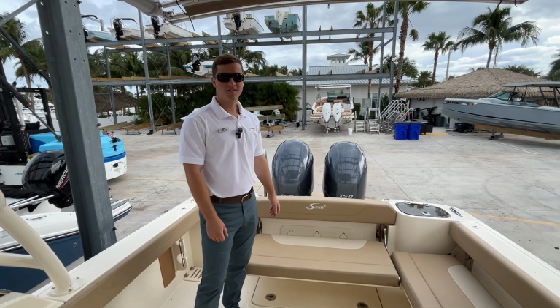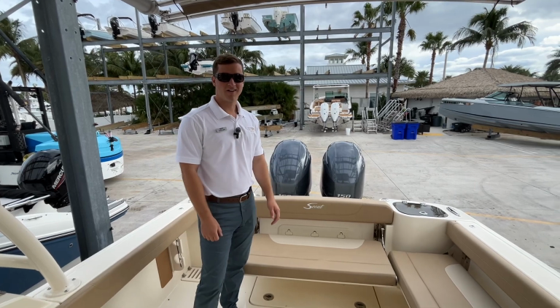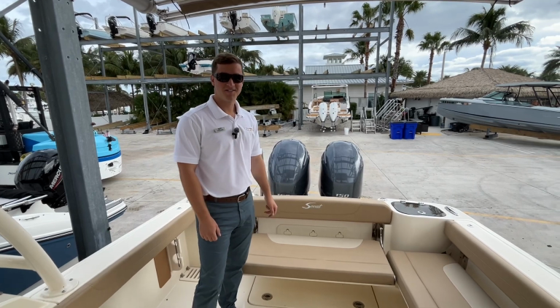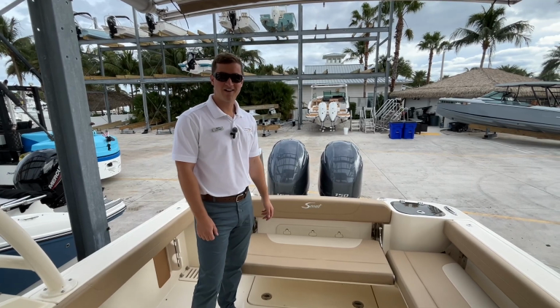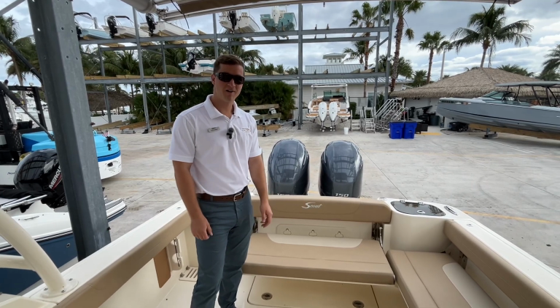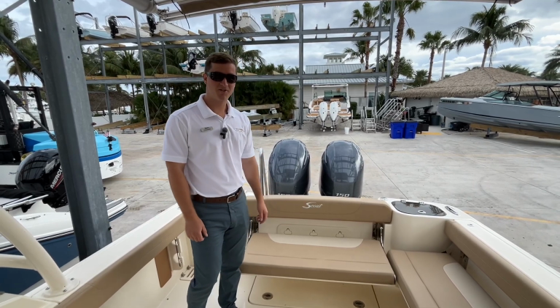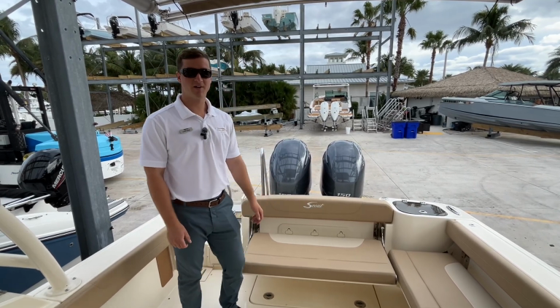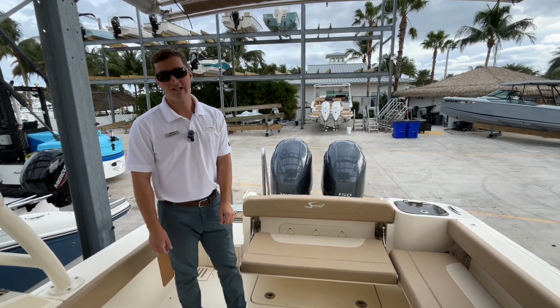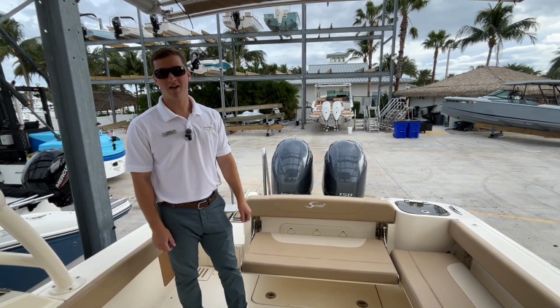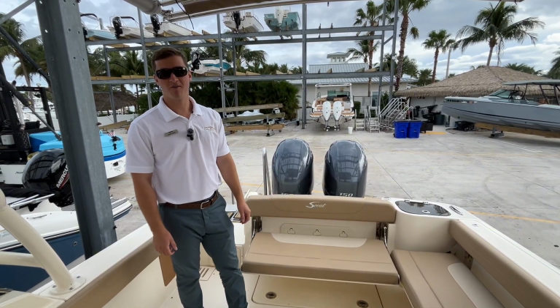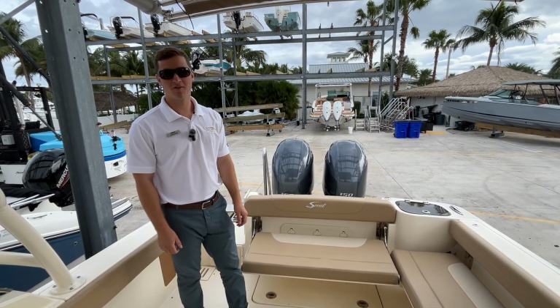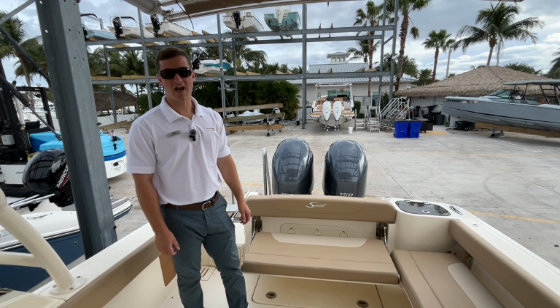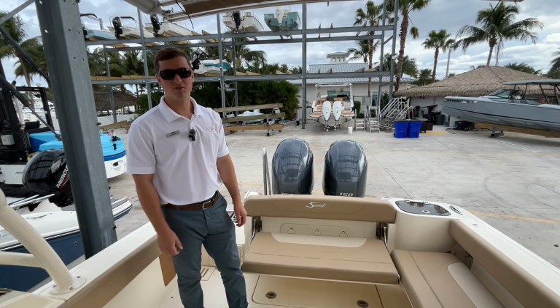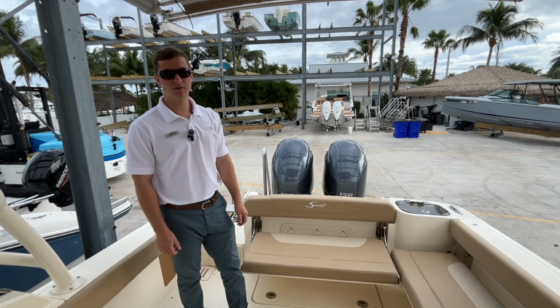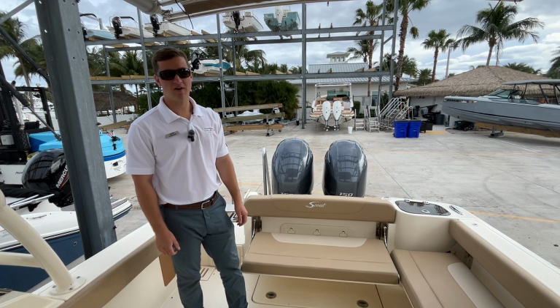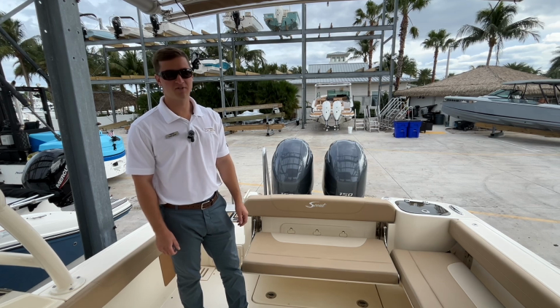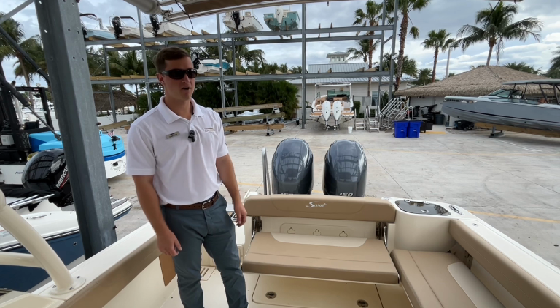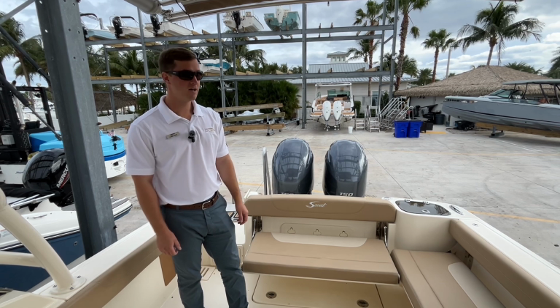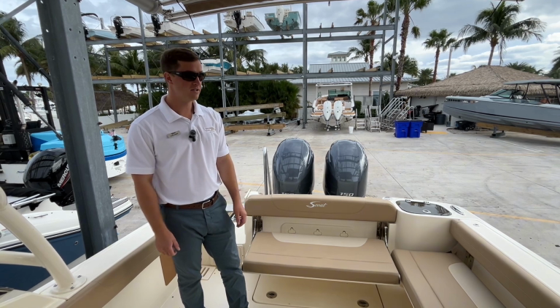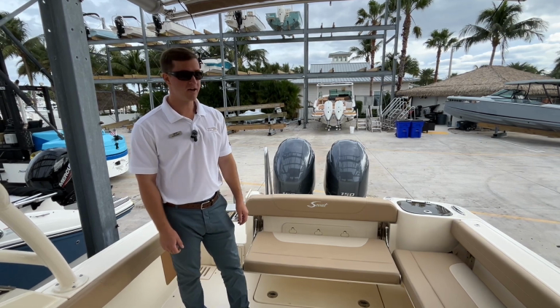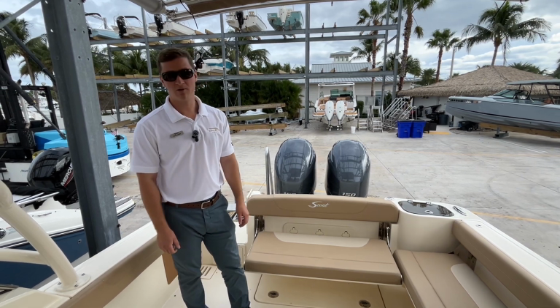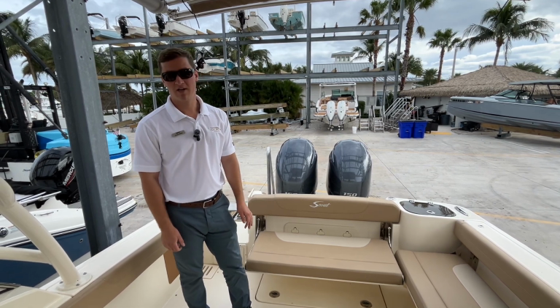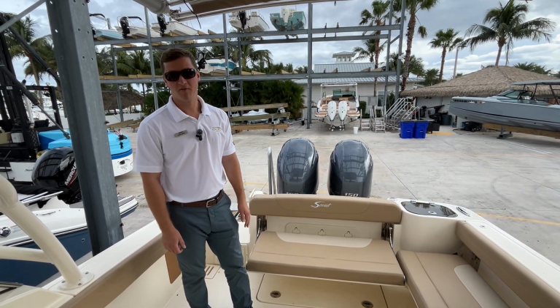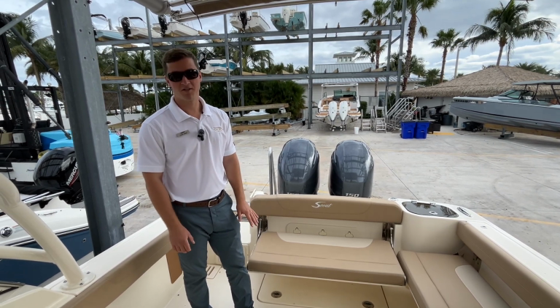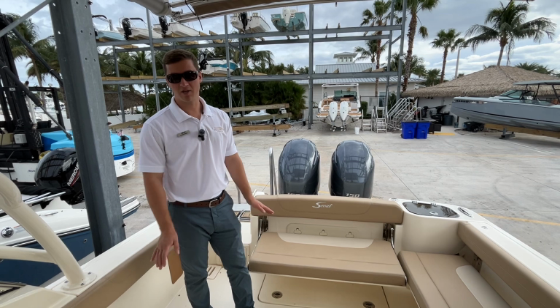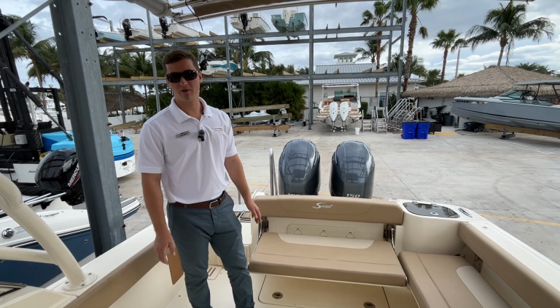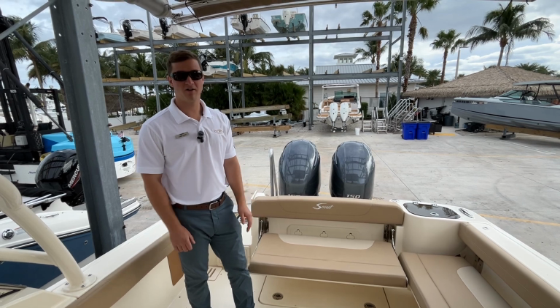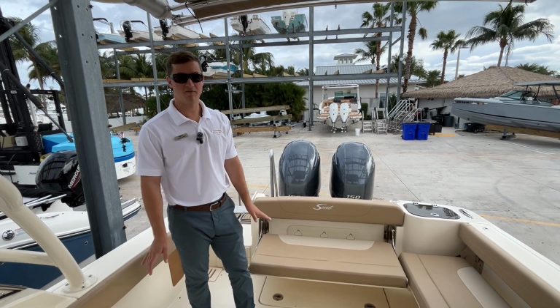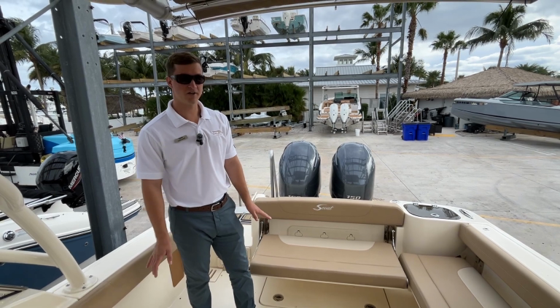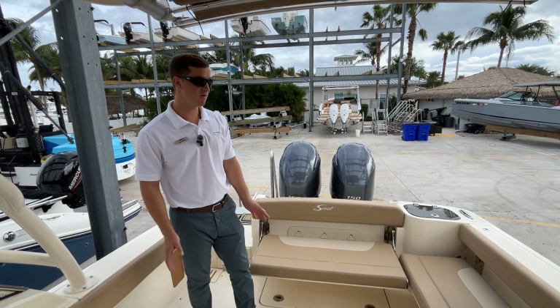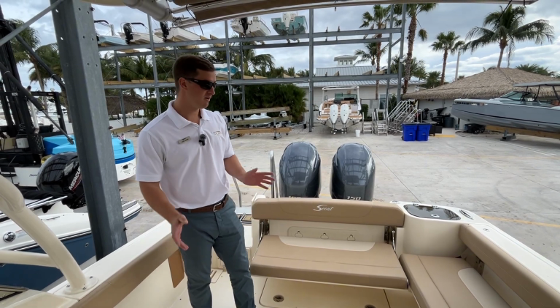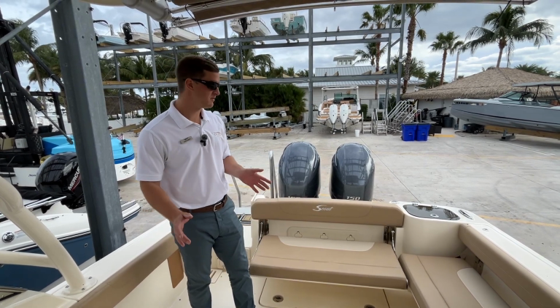What's going on guys, Chad here at MarineMax Jupiter. Today we're going over the Scout 255 Dorado — a great boat if you like to pleasure boat, fish, or a combination of the two.